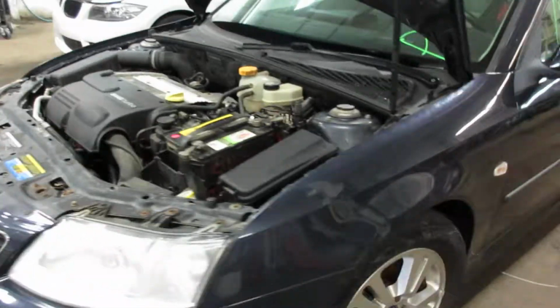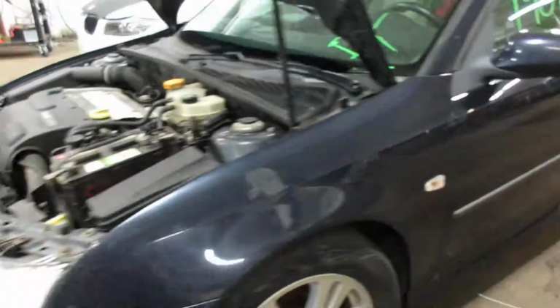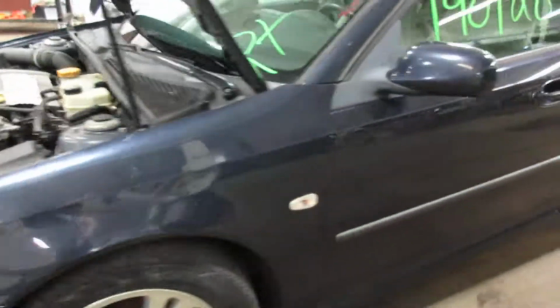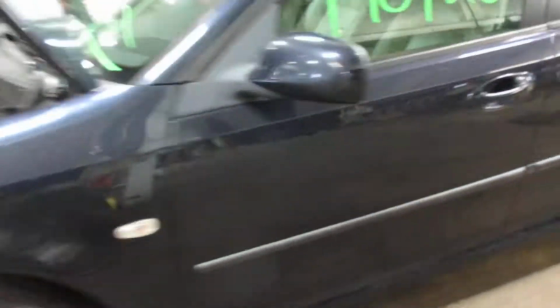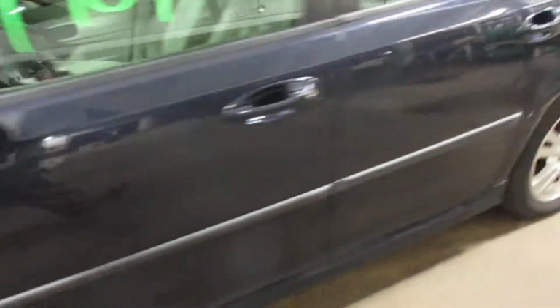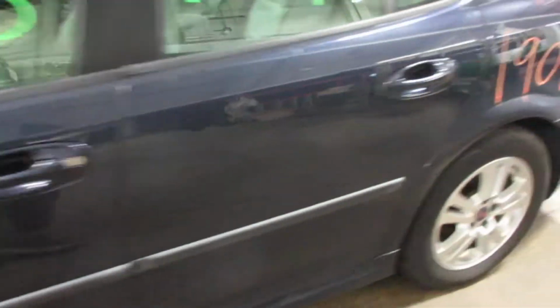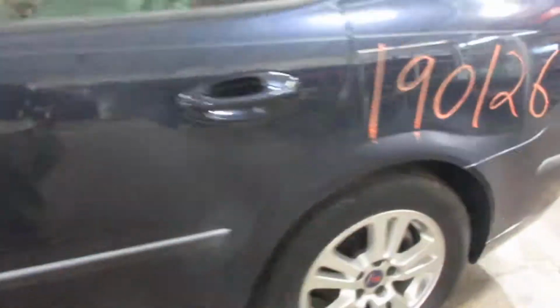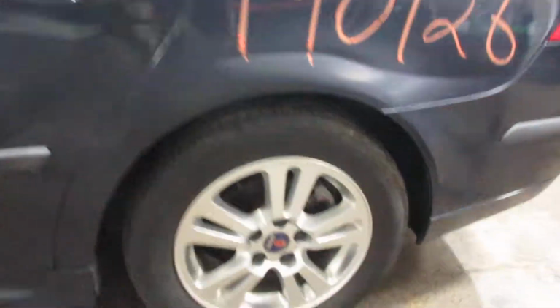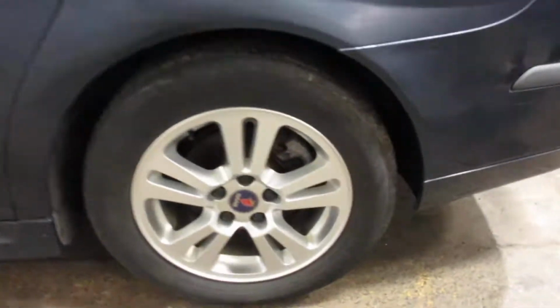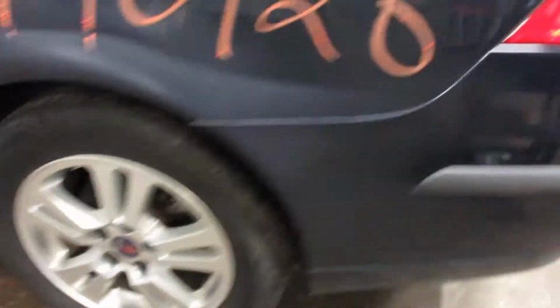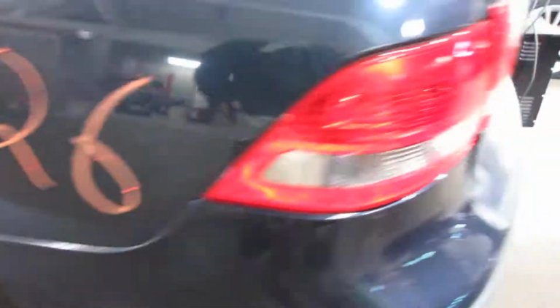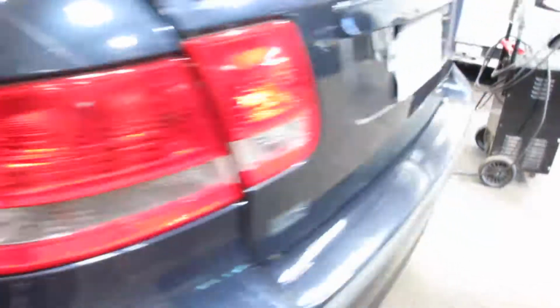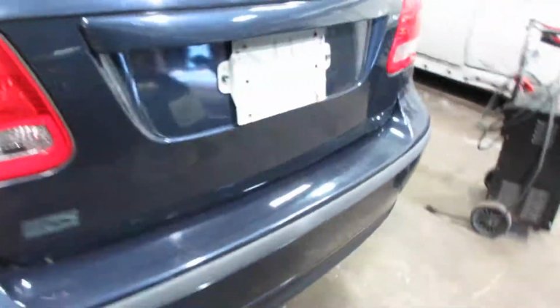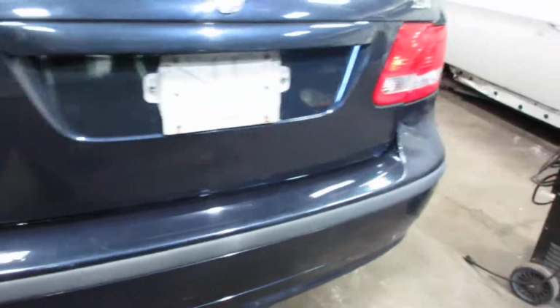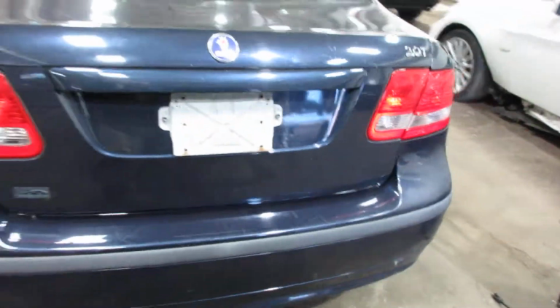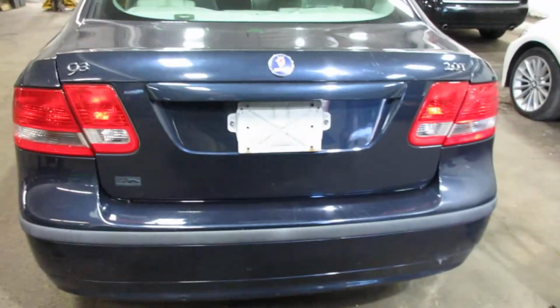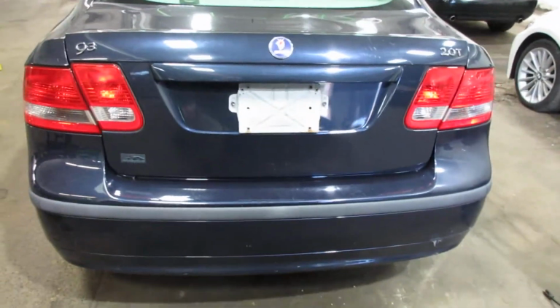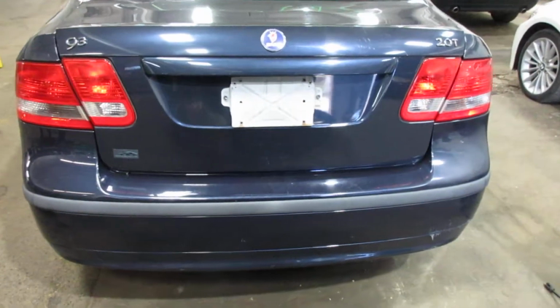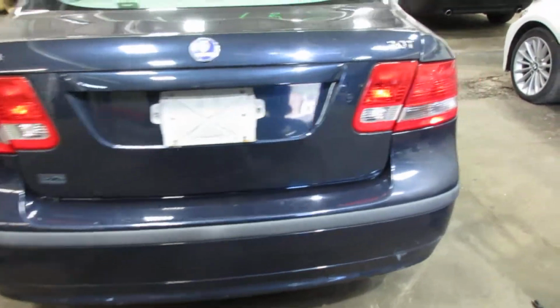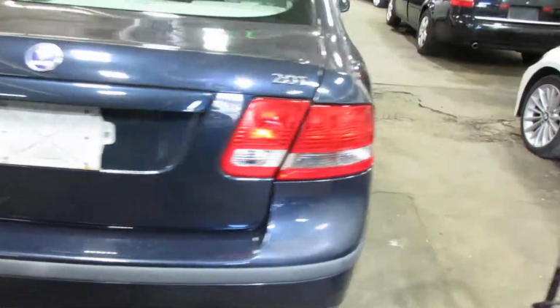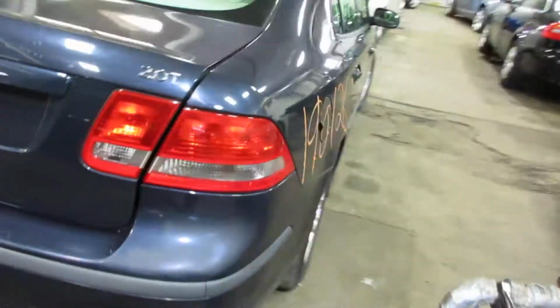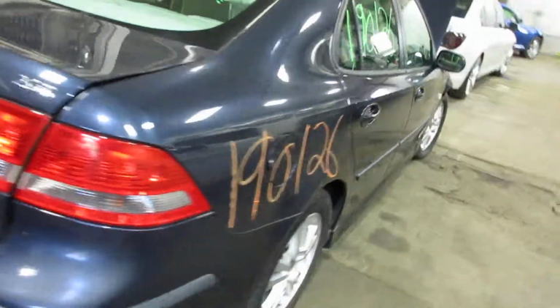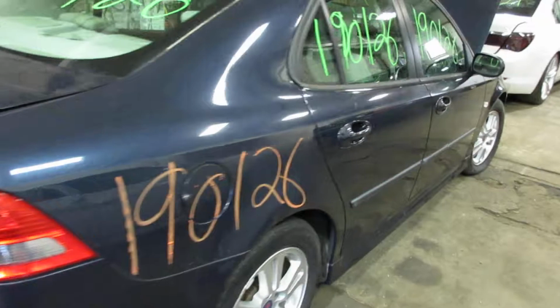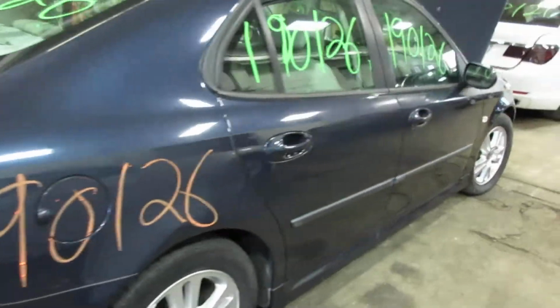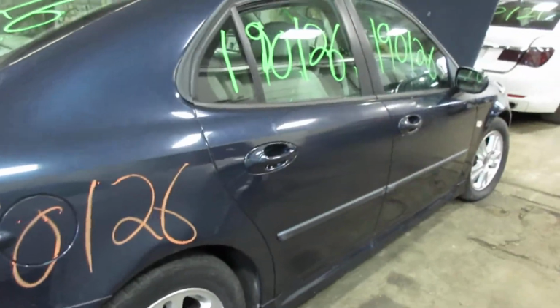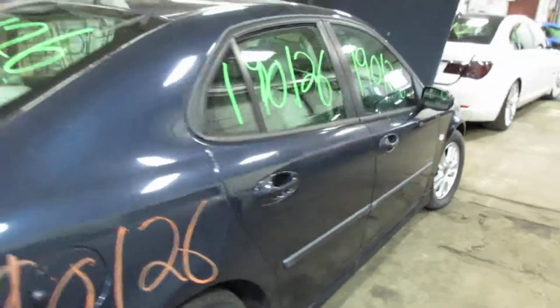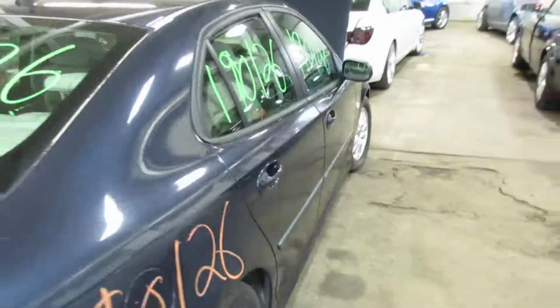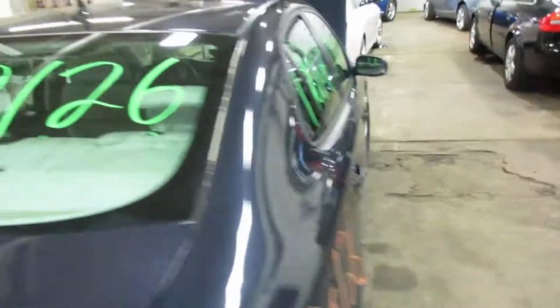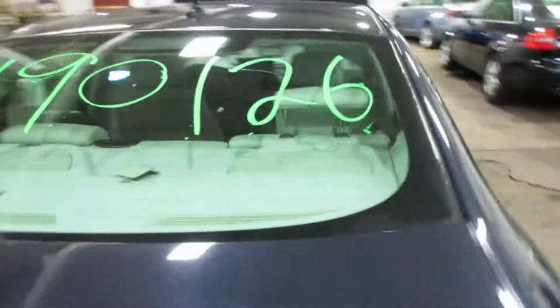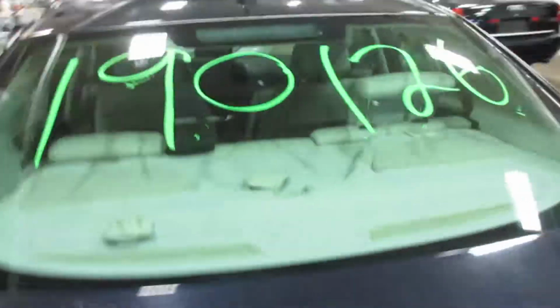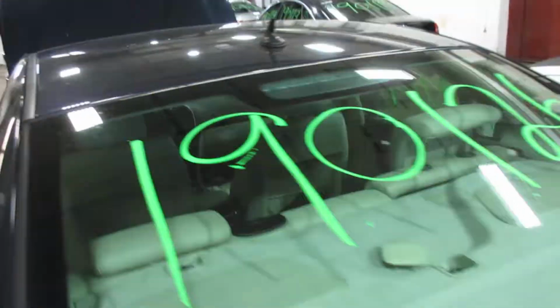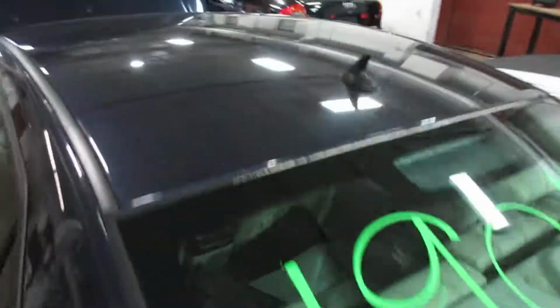Got some pretty nice parts for this vehicle here: nice wheels, nice rear bumper, deck lid, tail lights, and some nice passenger side parts as well. This vehicle does not have a sunroof.